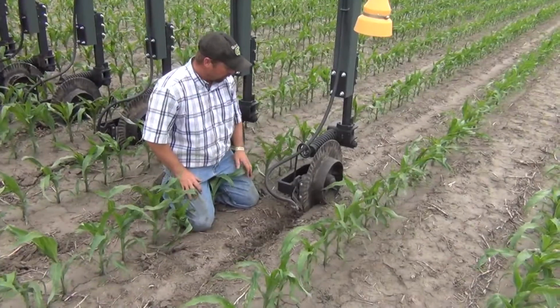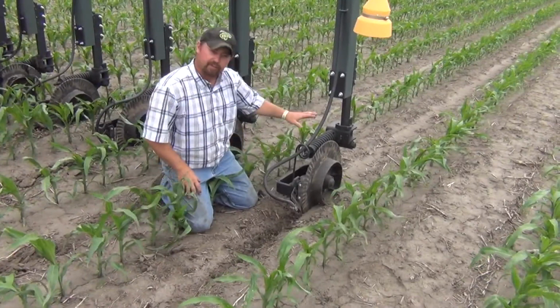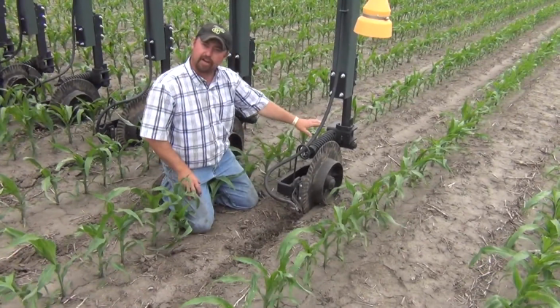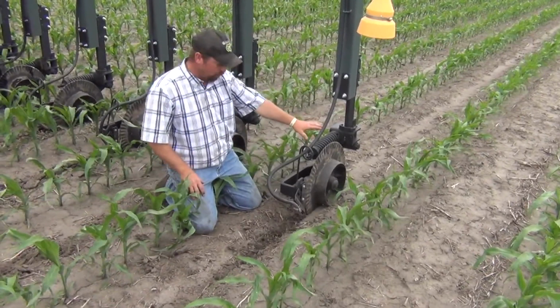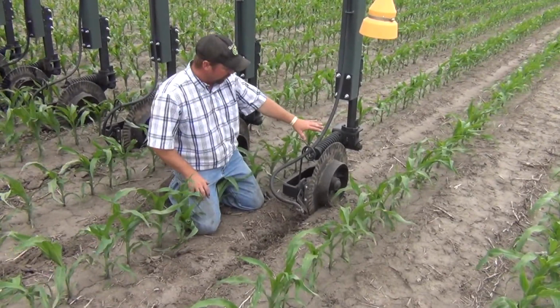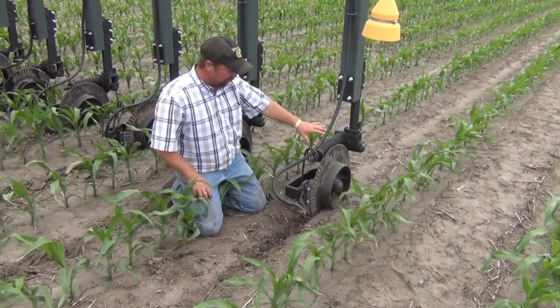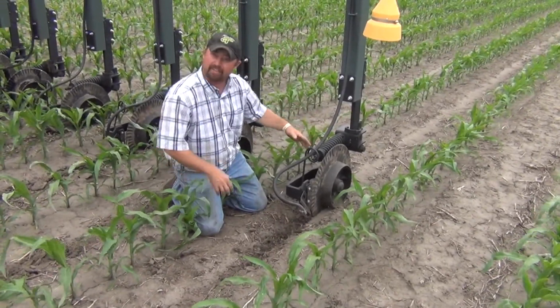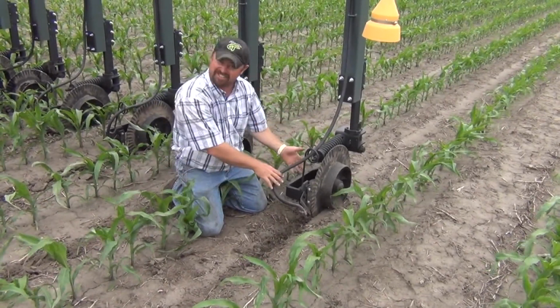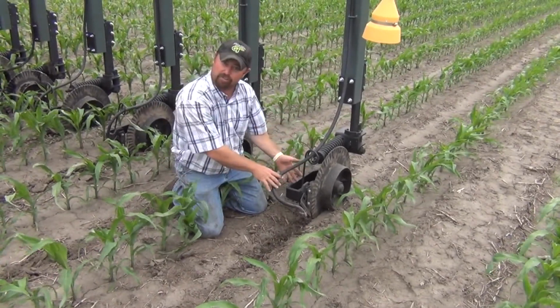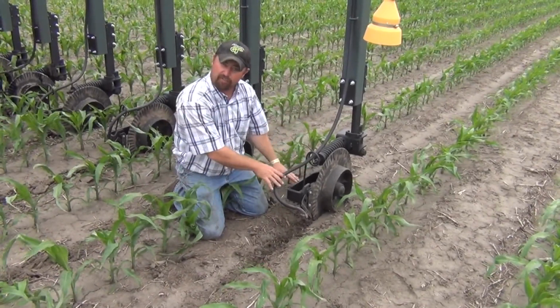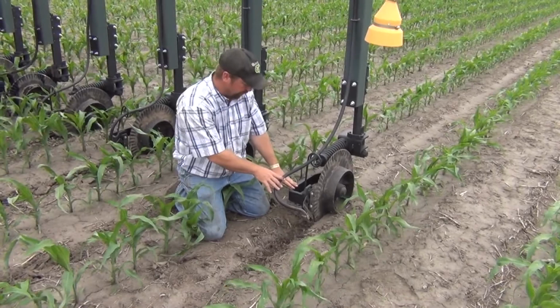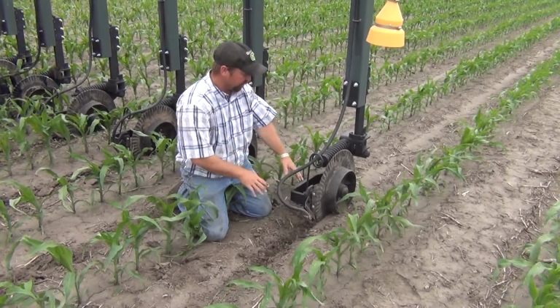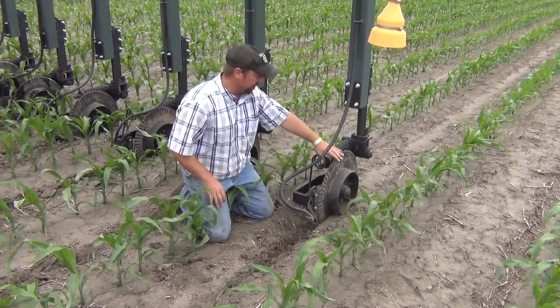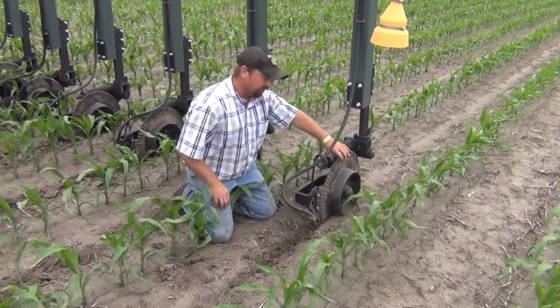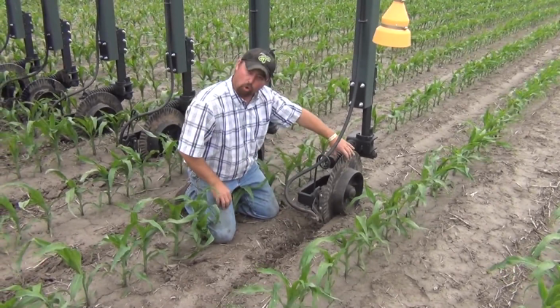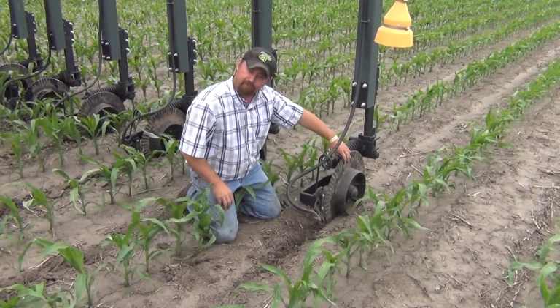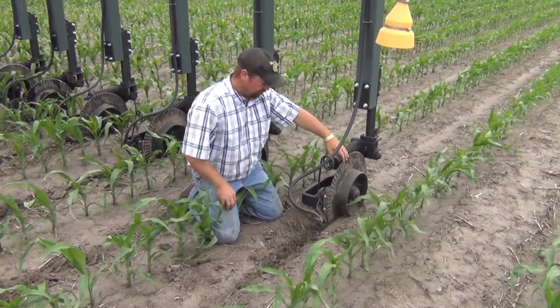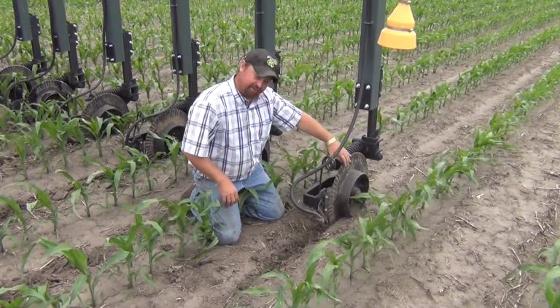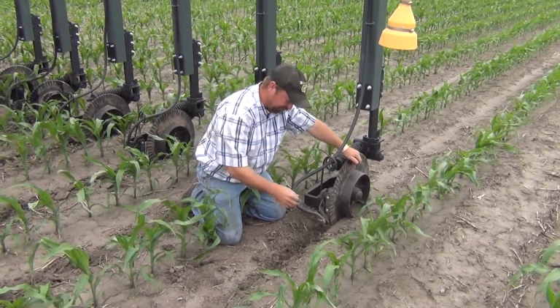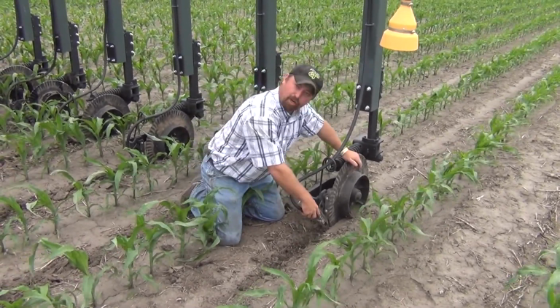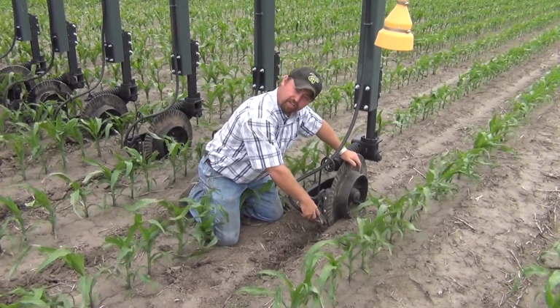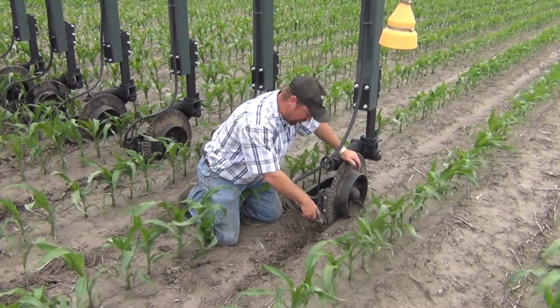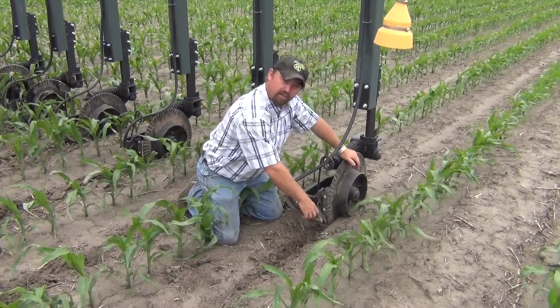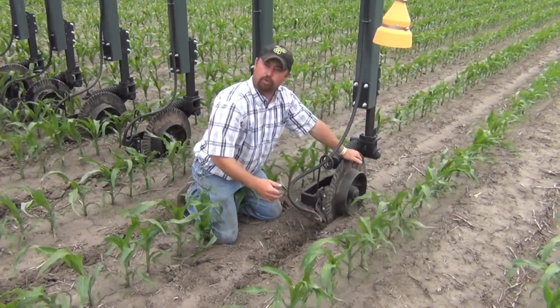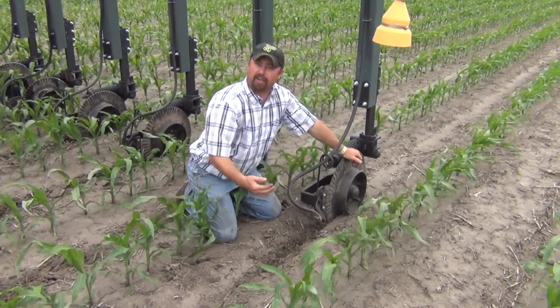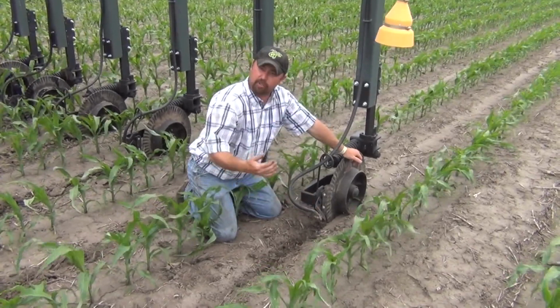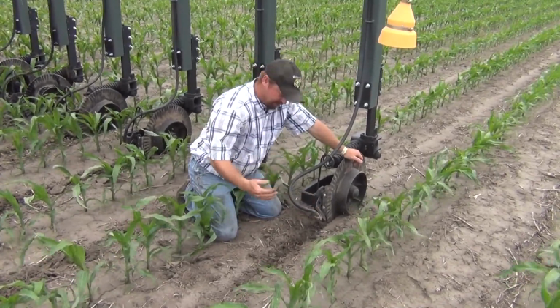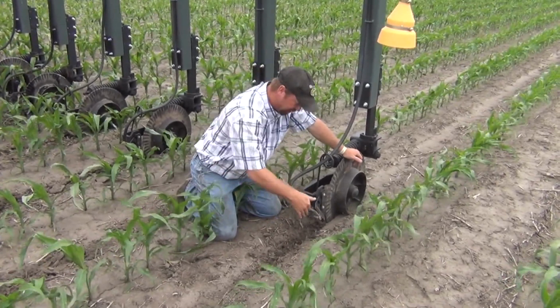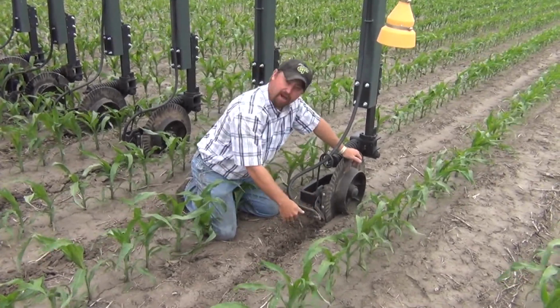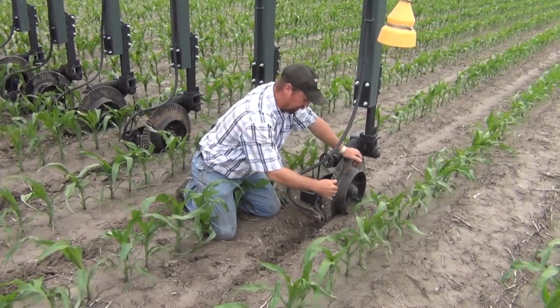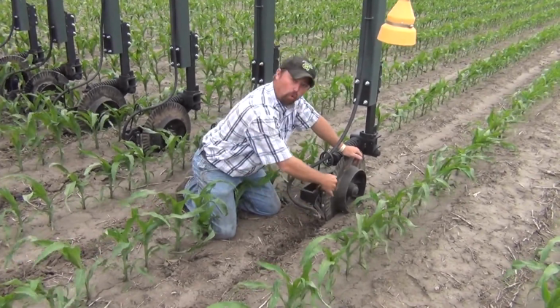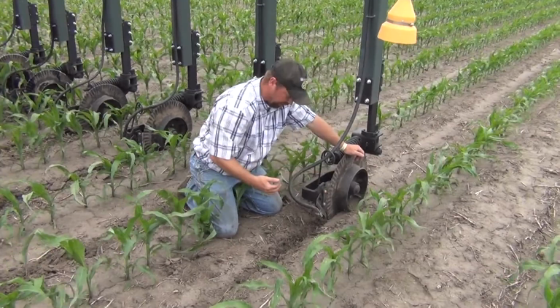All right, this is our nitrogen toolbar unit without sealers on the row units. You can see we've got our coulter up front that'll lead the way for a high pressure injection nozzle to apply liquid UAN into the bottom of the trench that the coulter created.